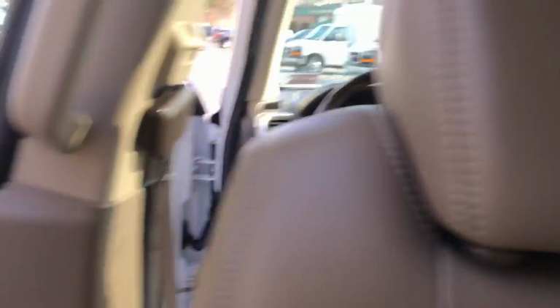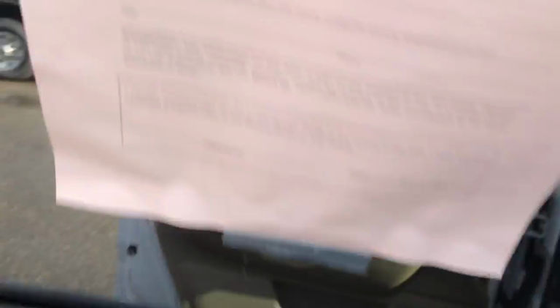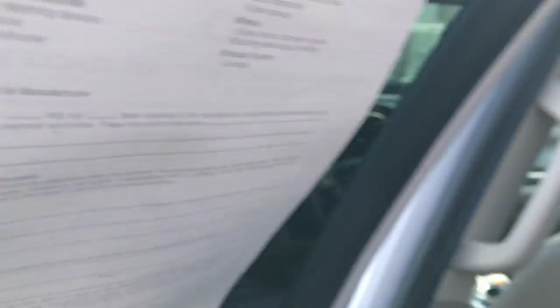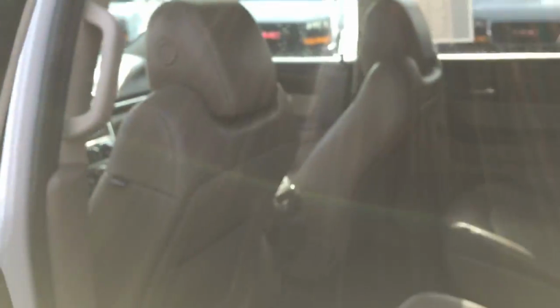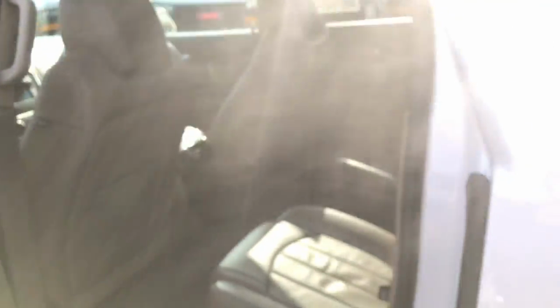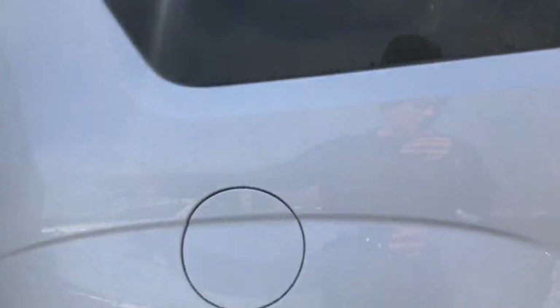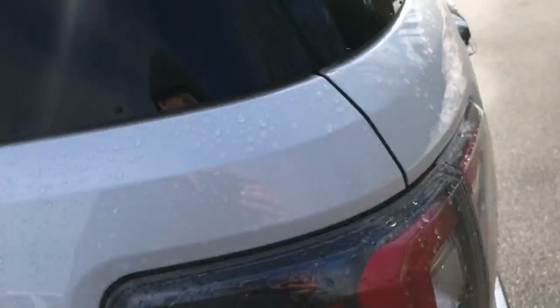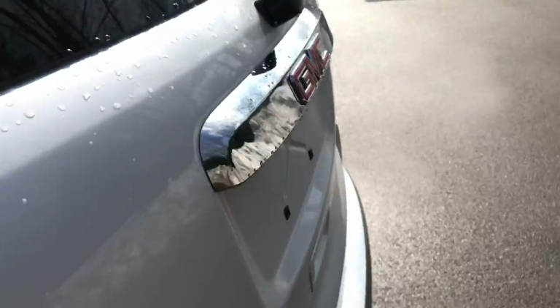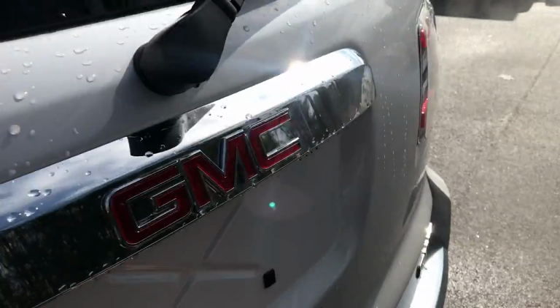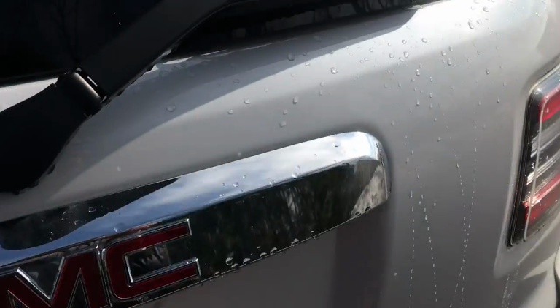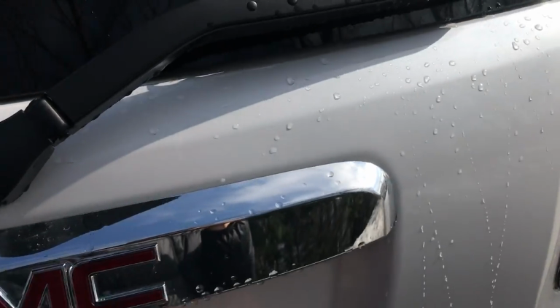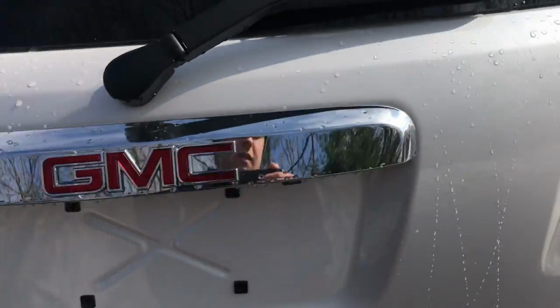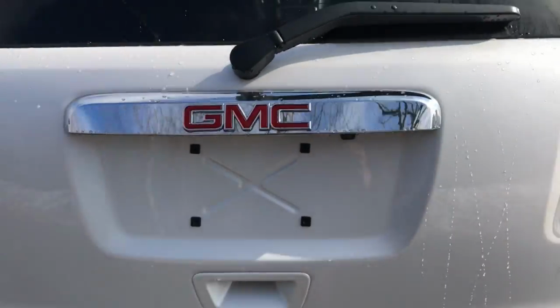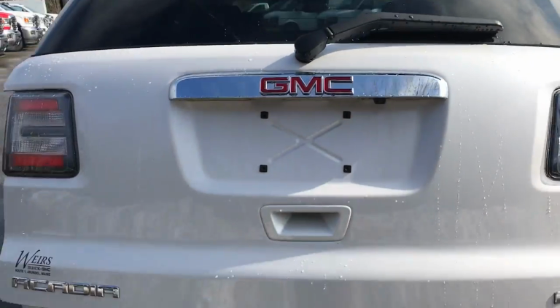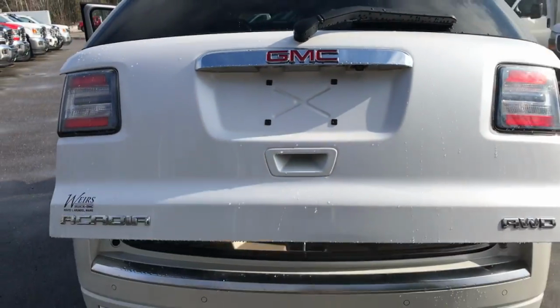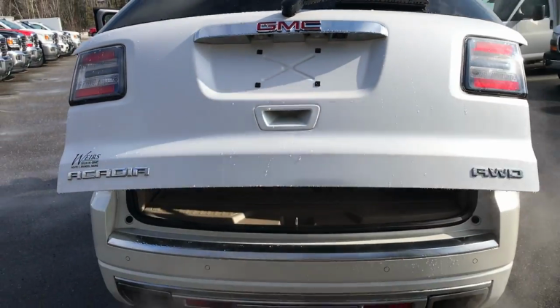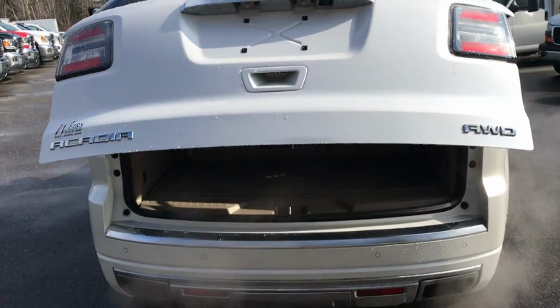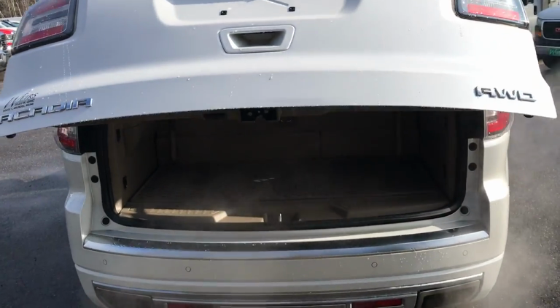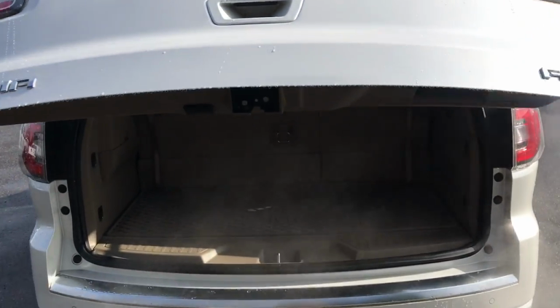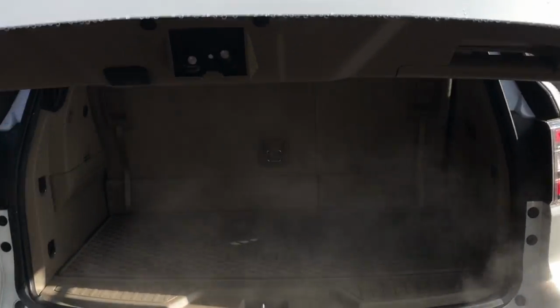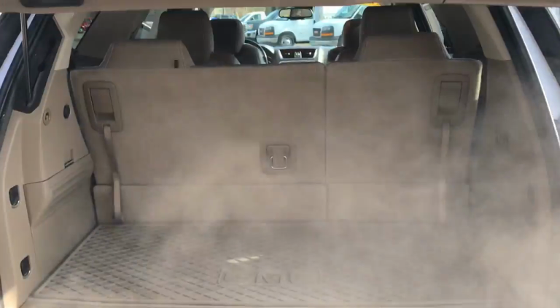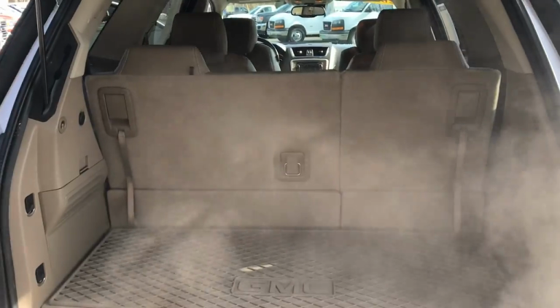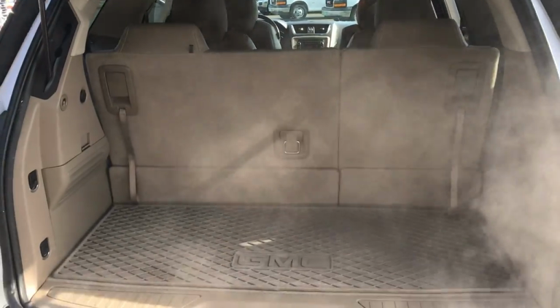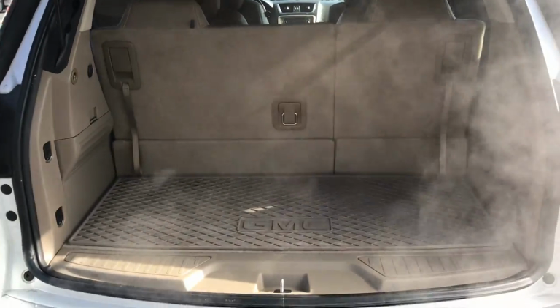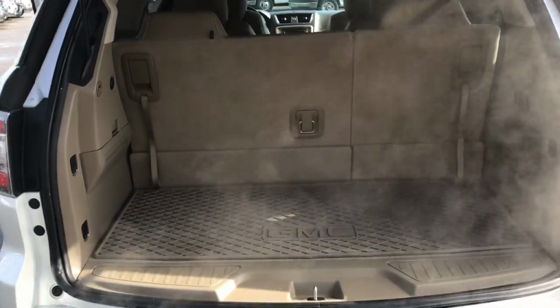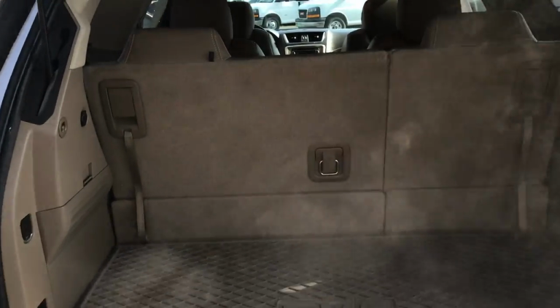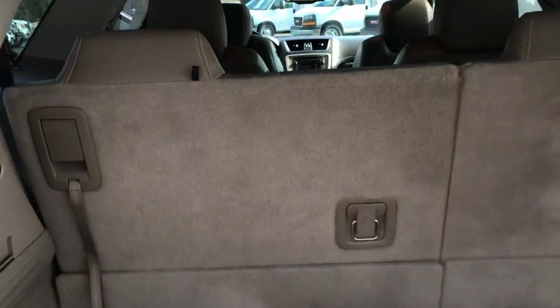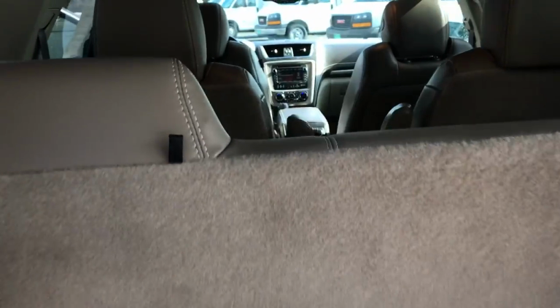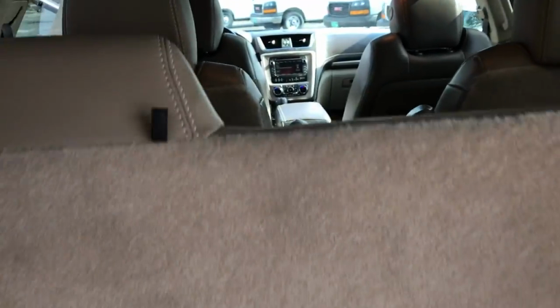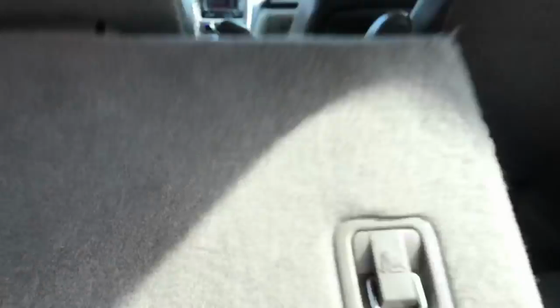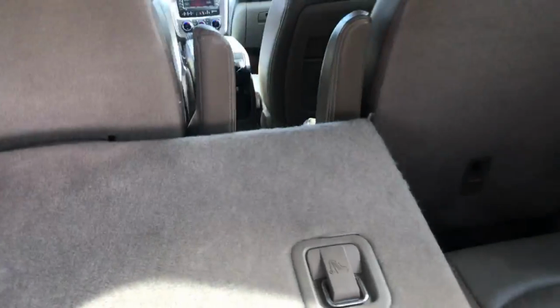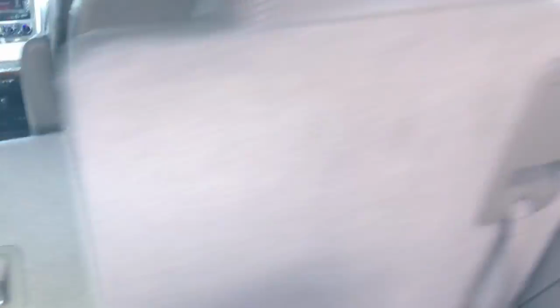Take a look at the cargo area as well. You can see this vehicle does have a power tailgate and you've got your third row. Pulling your cargo room — if you need a little more, you can fold these seats down.